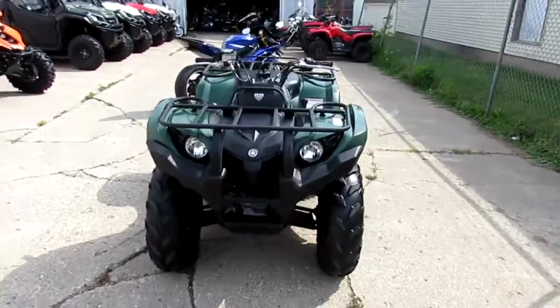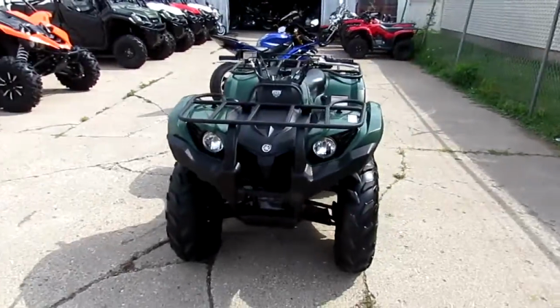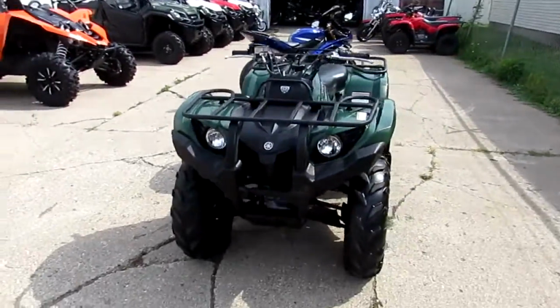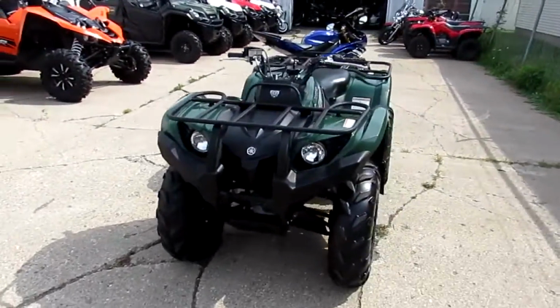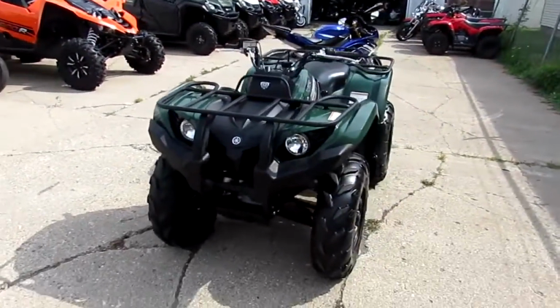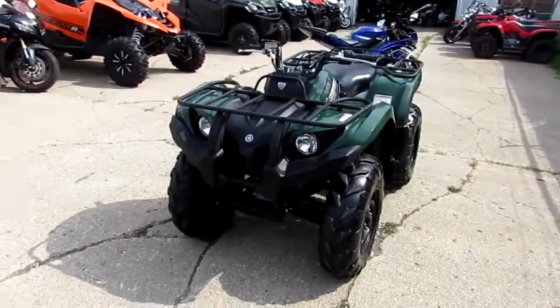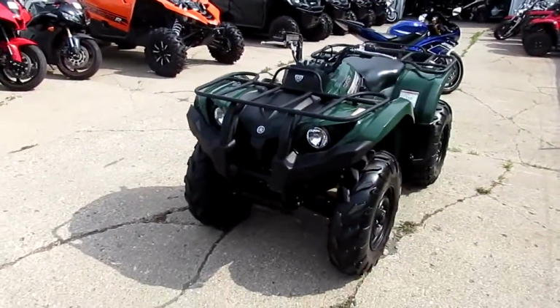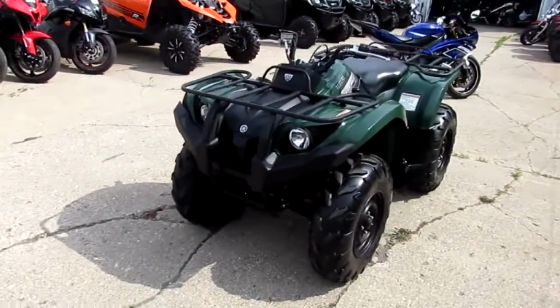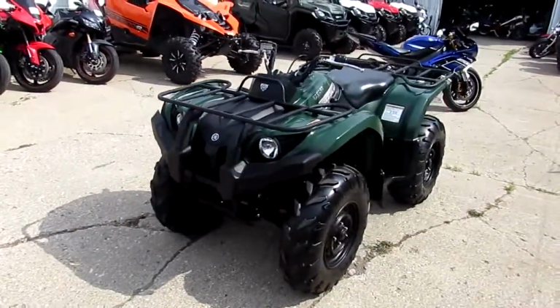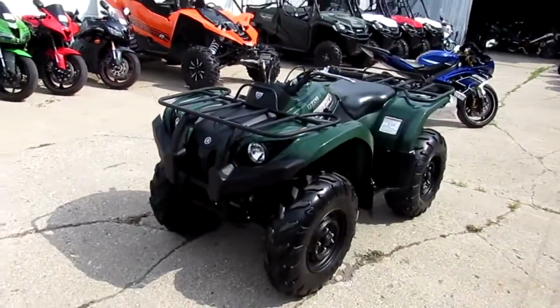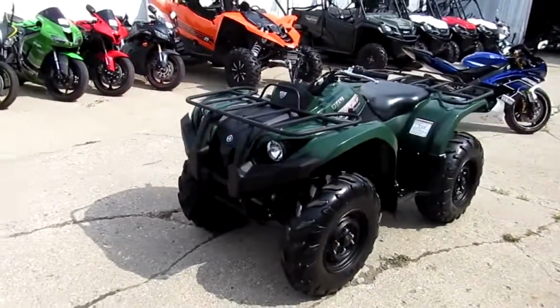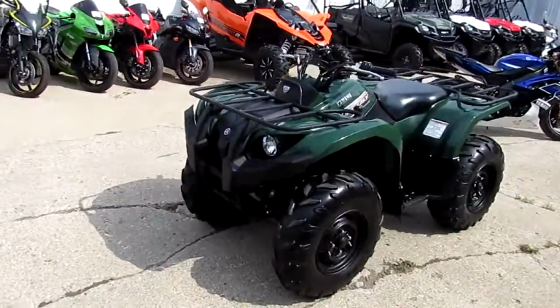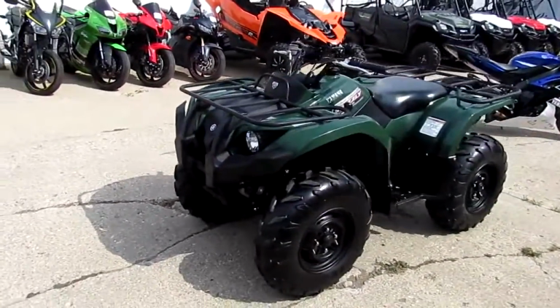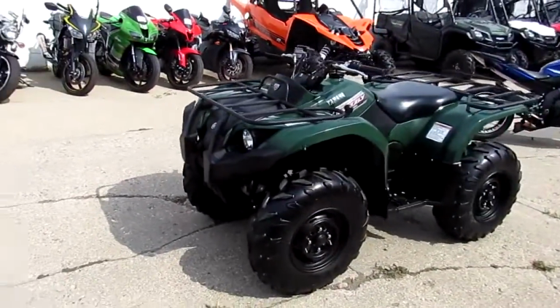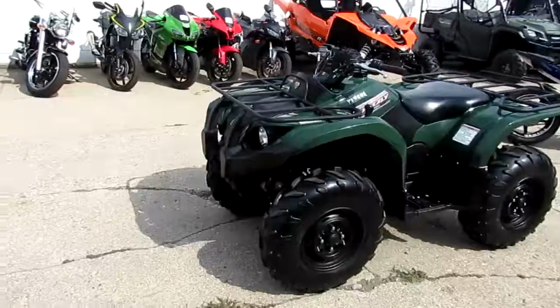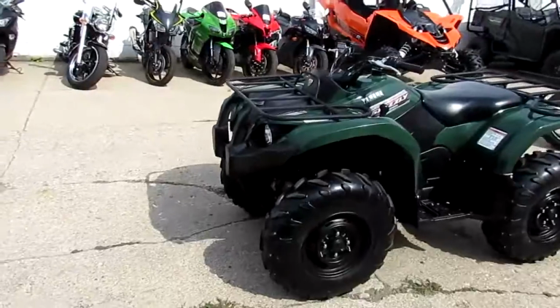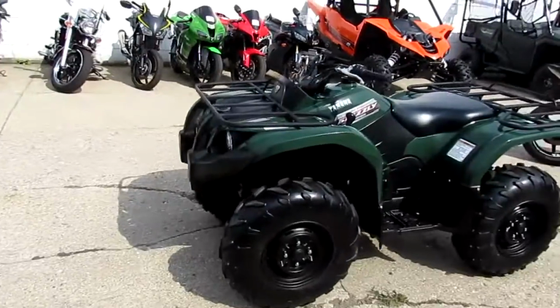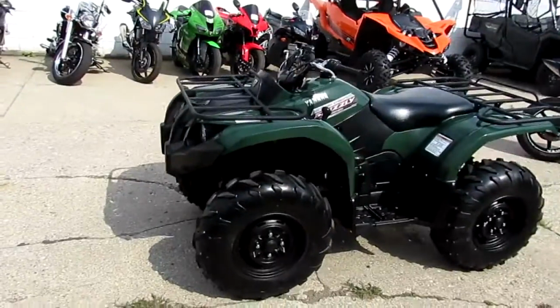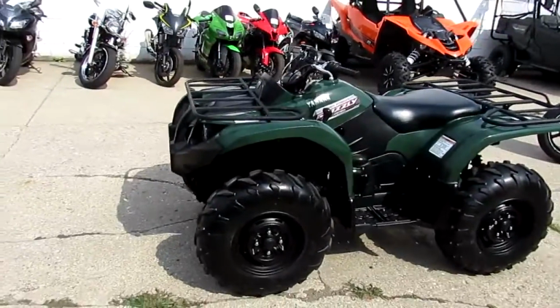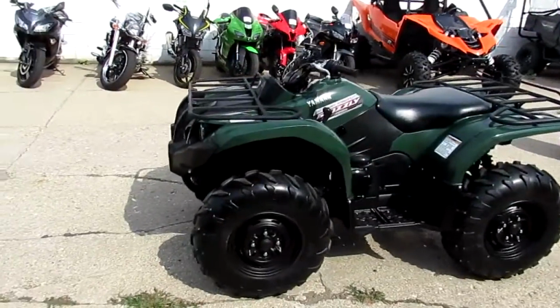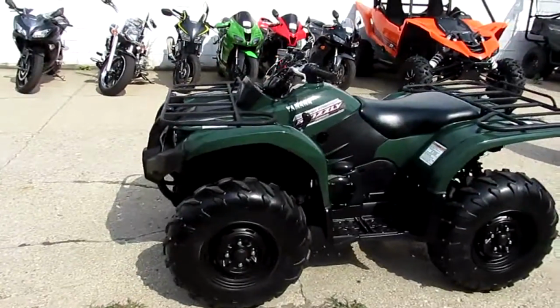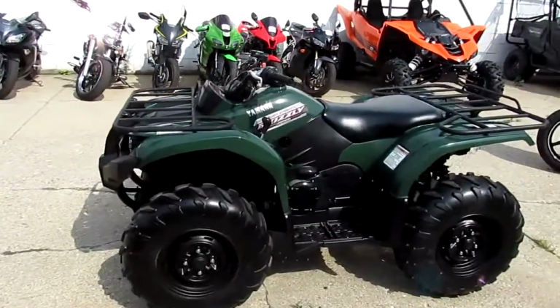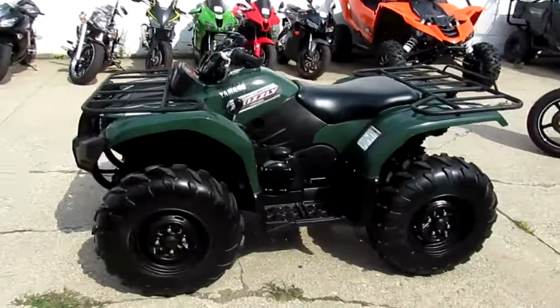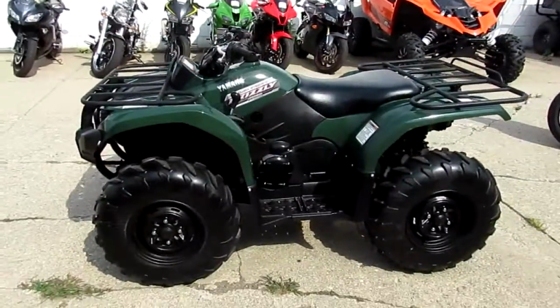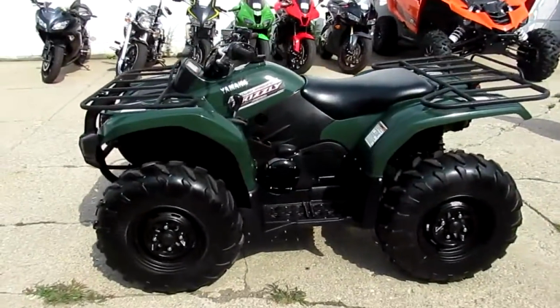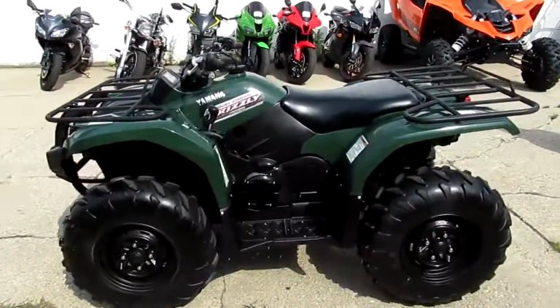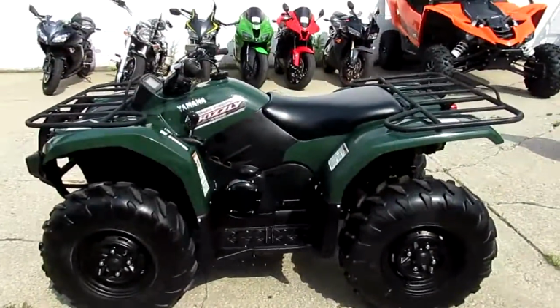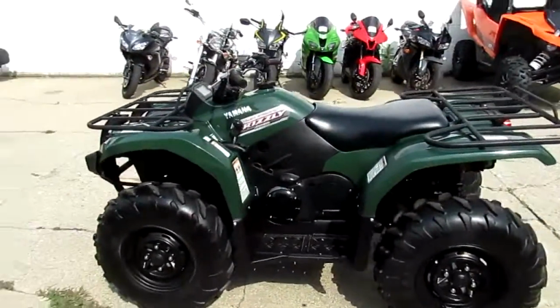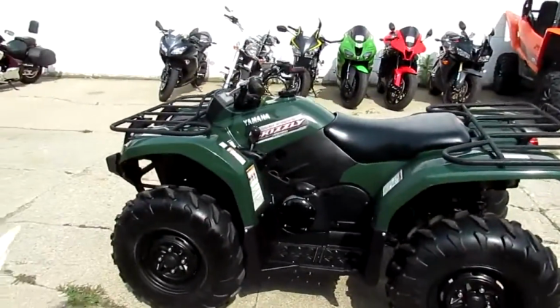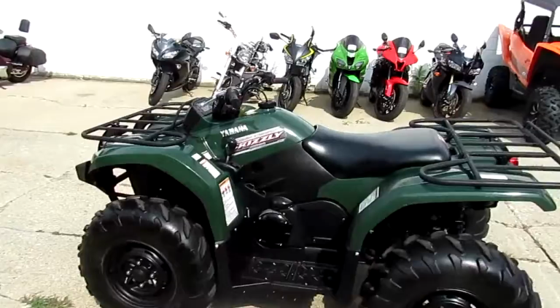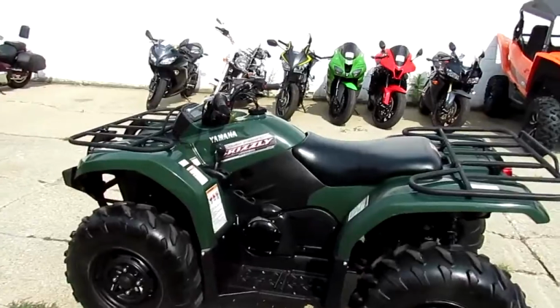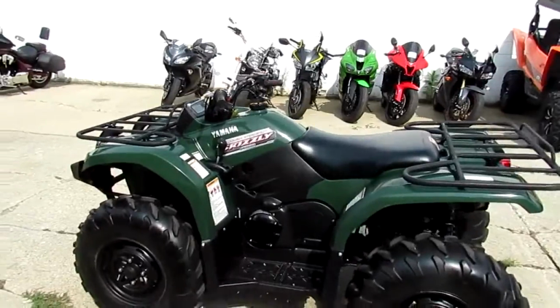The one we're doing a video on right now is a 2013 Yamaha Grizzly 450. It's four wheel drive, it's got power steering — wait for this — it's got 389 miles.